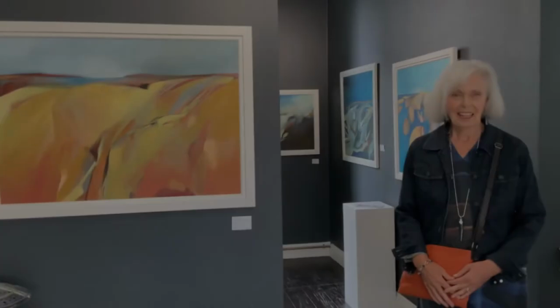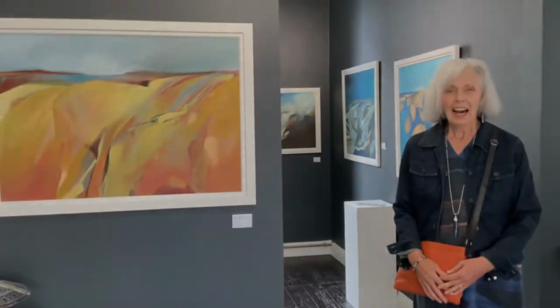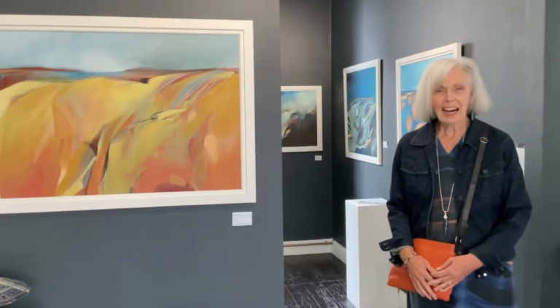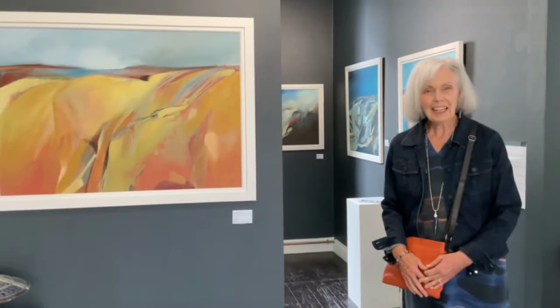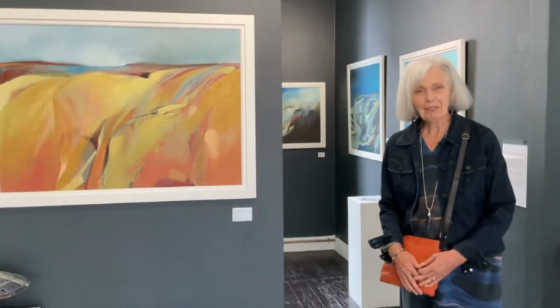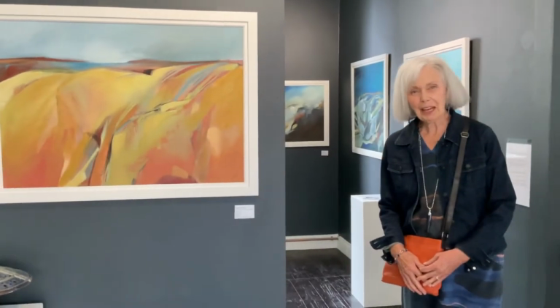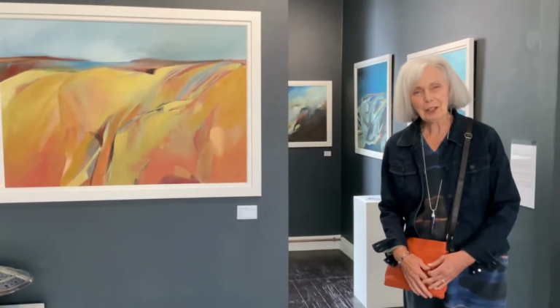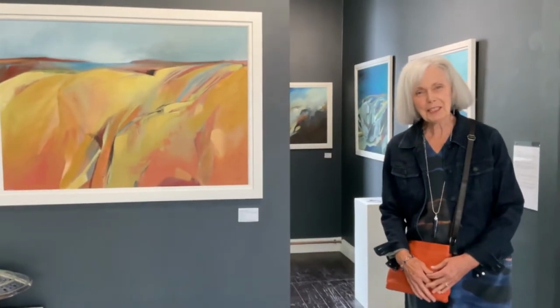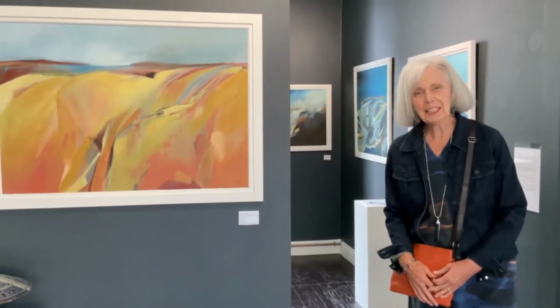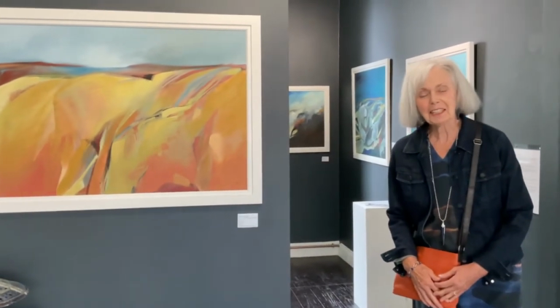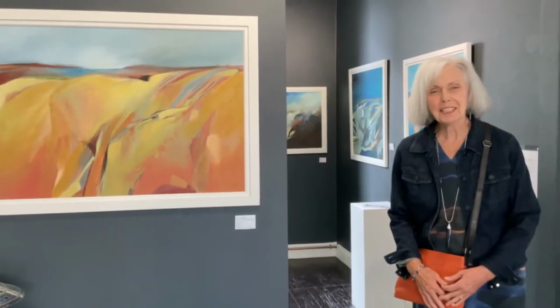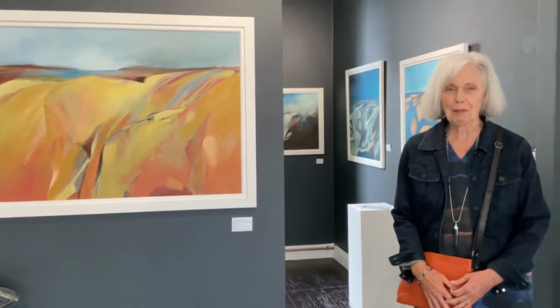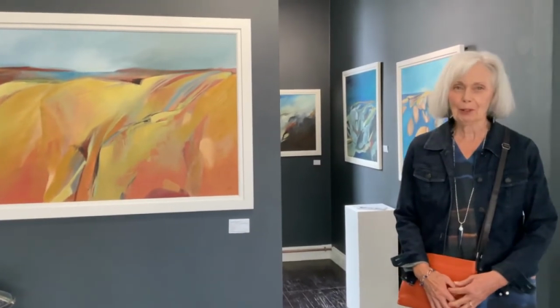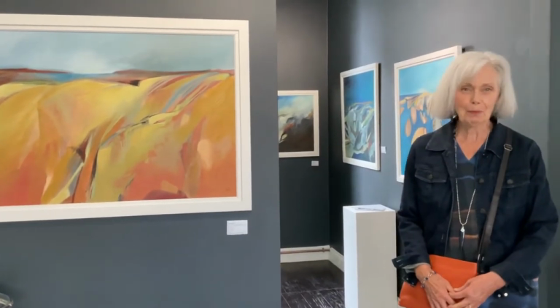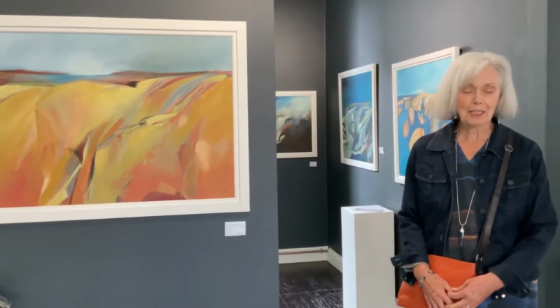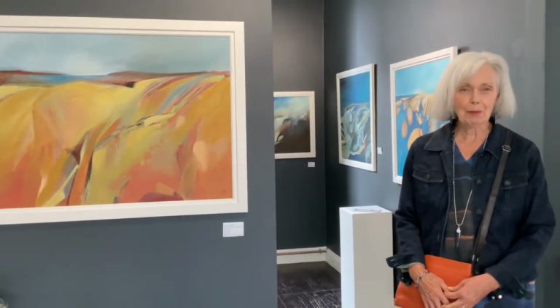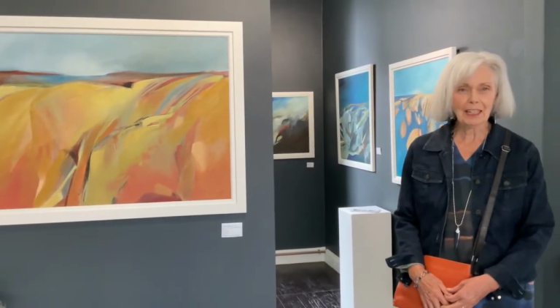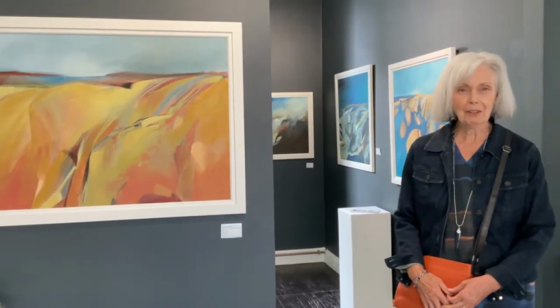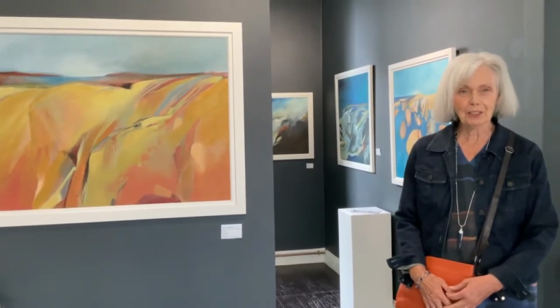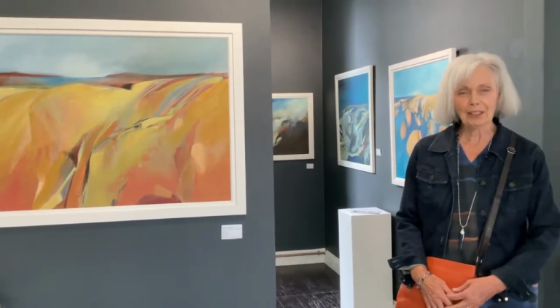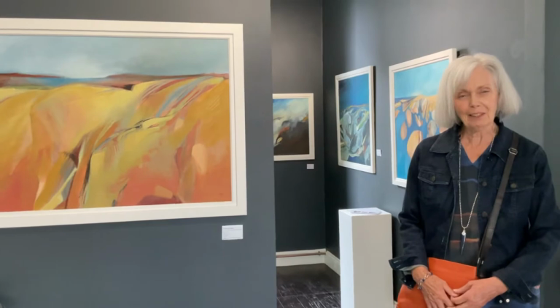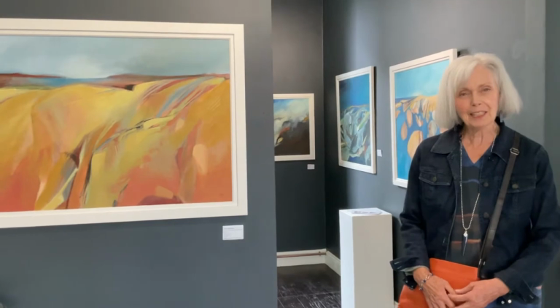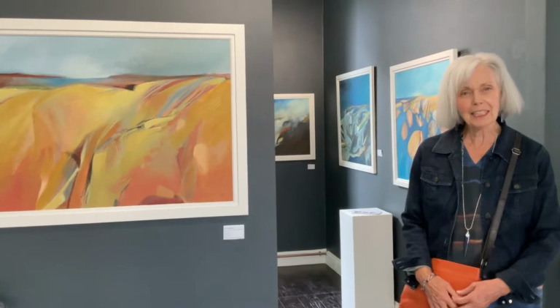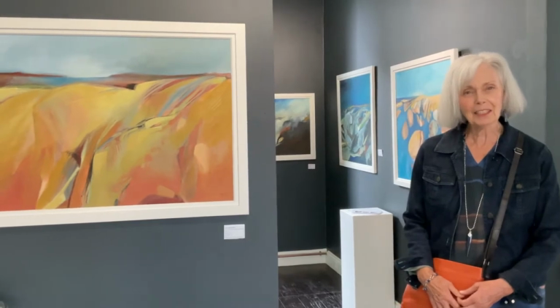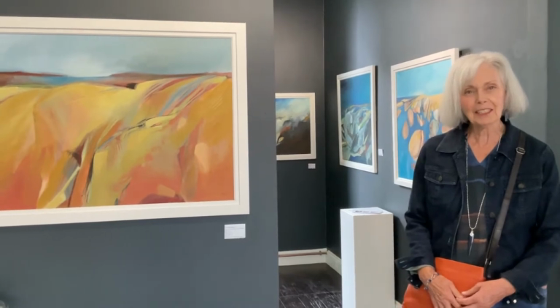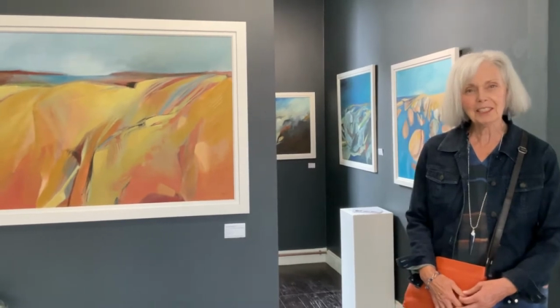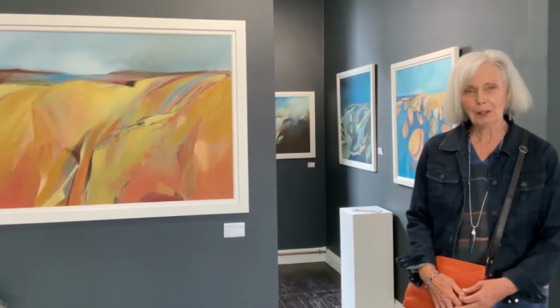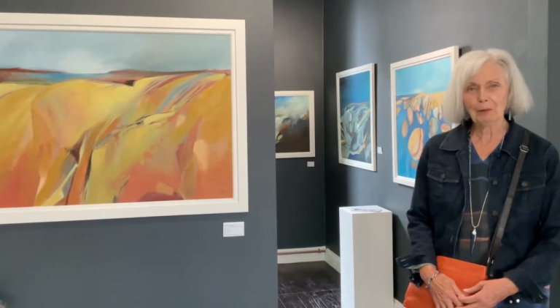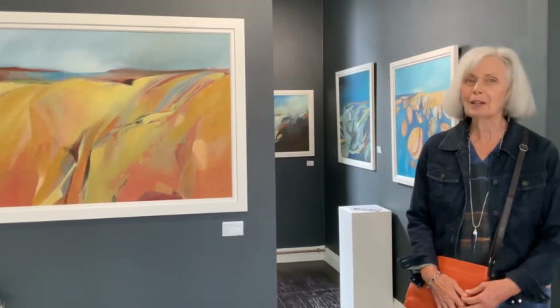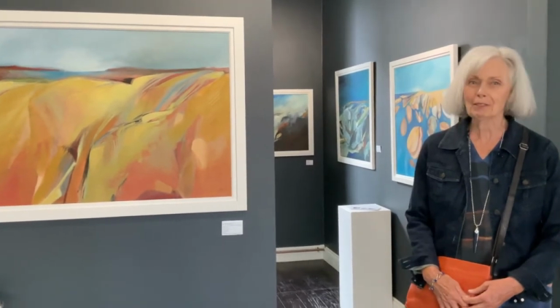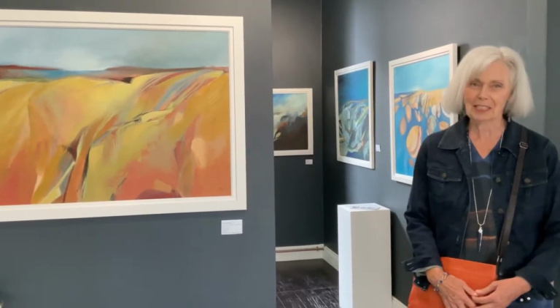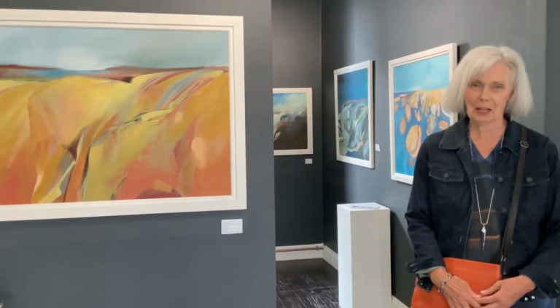Hi, I'm Cathy Thompson and I'm thrilled to be here at Oriel Canvas in Cardigan showing my work for the first time.